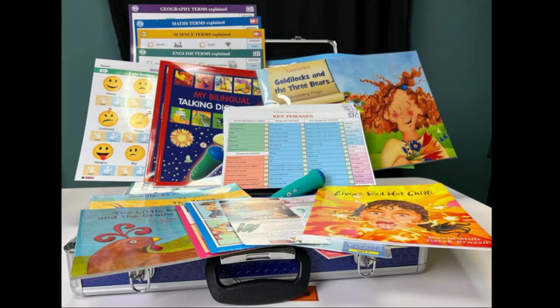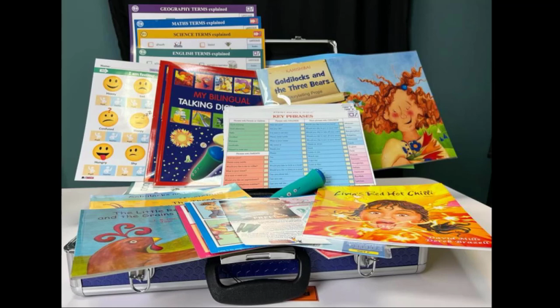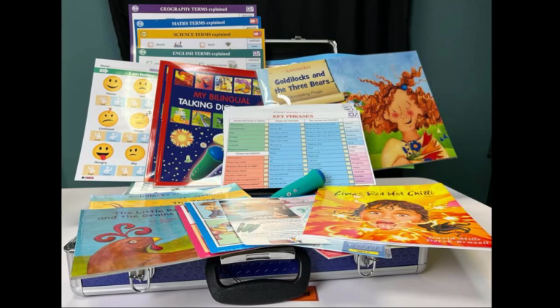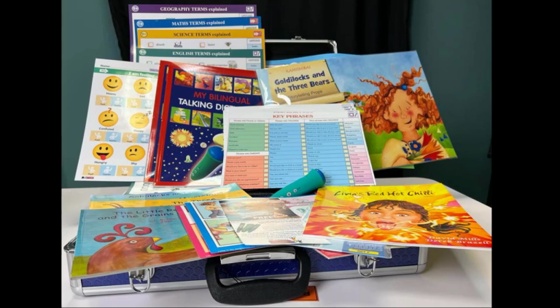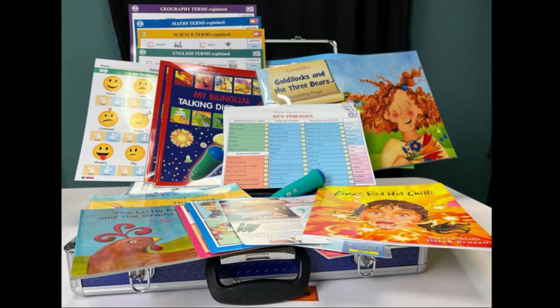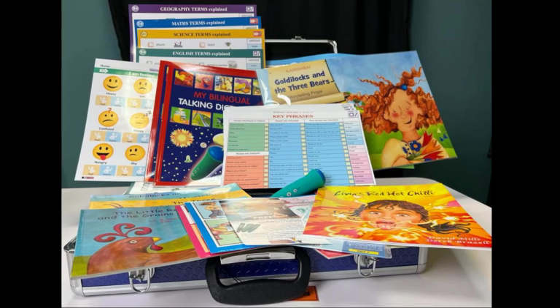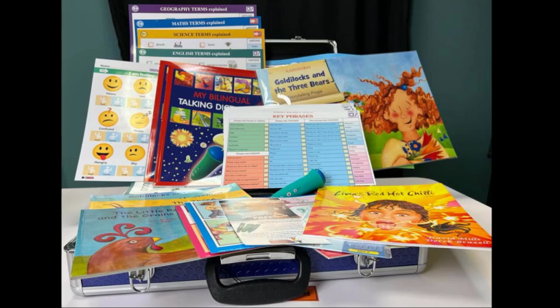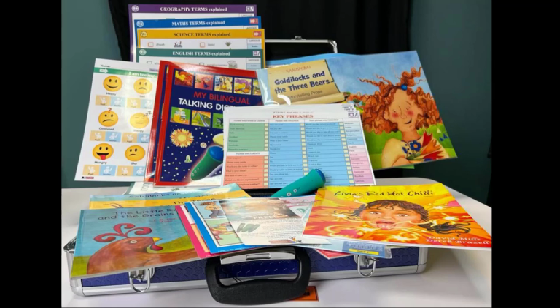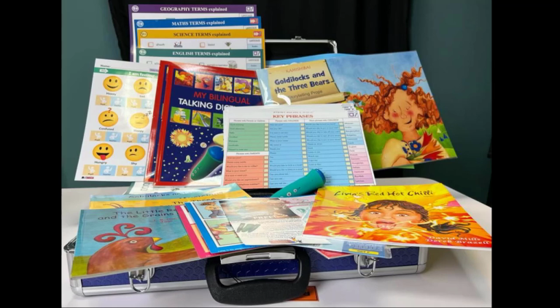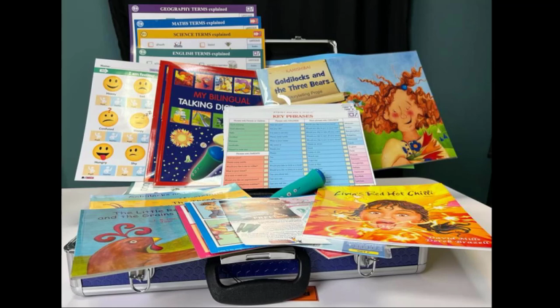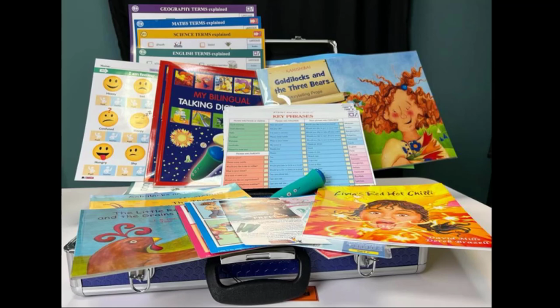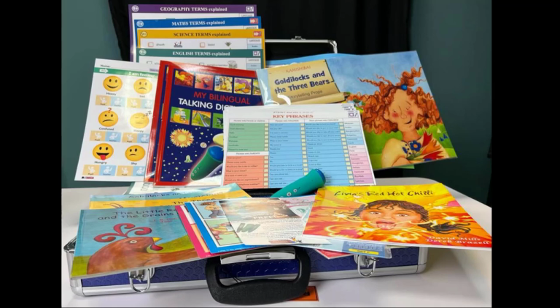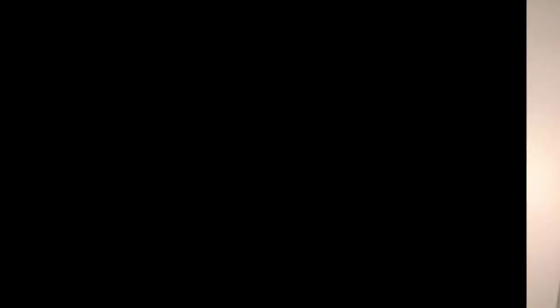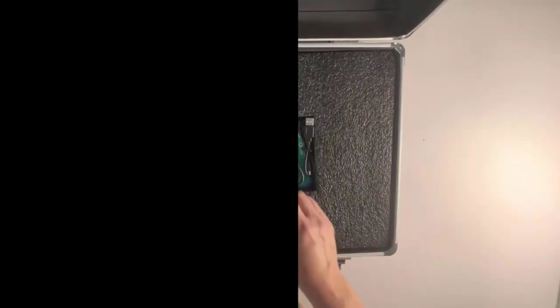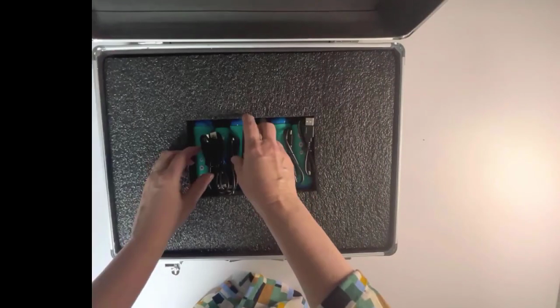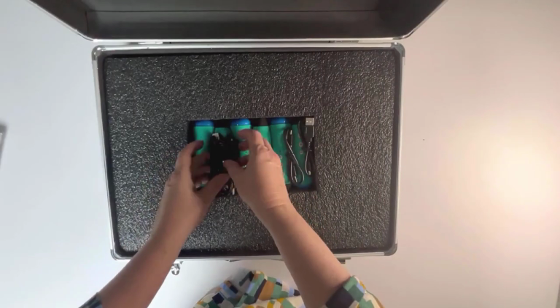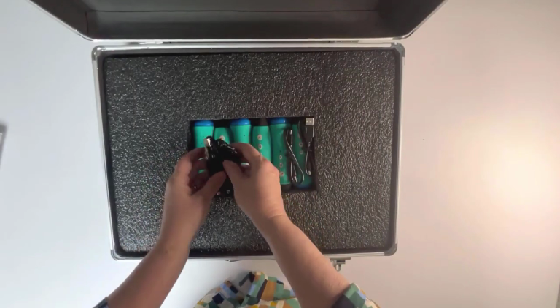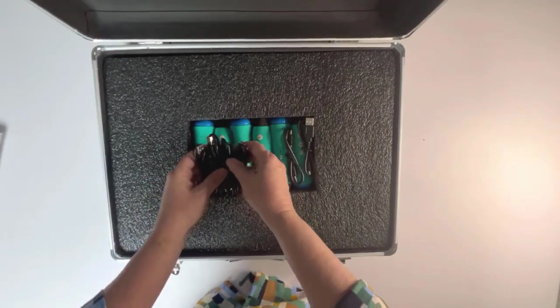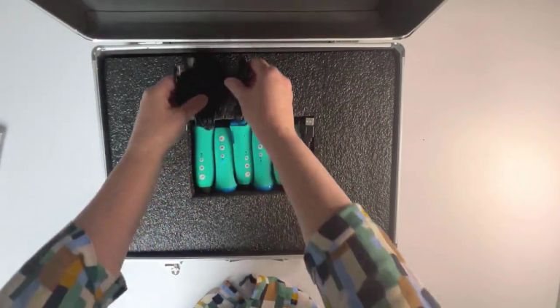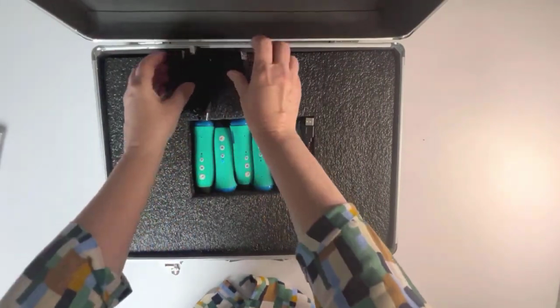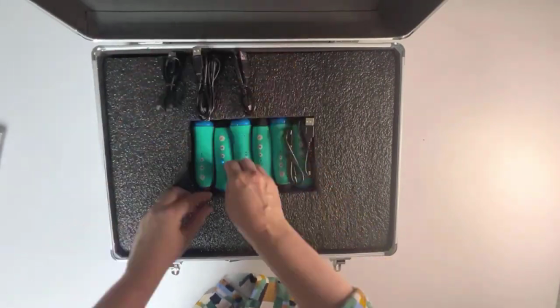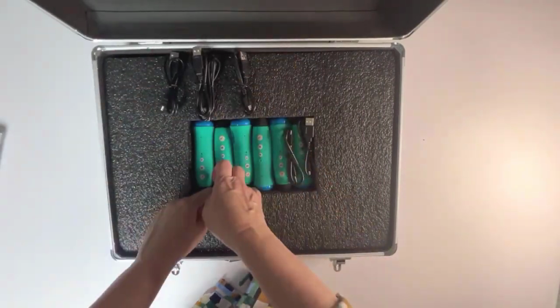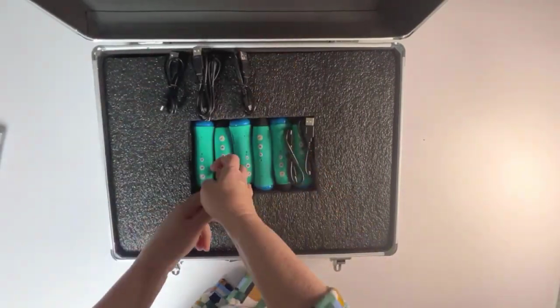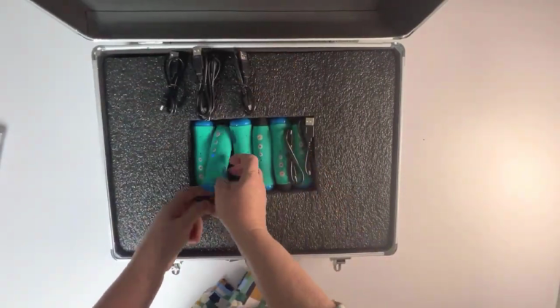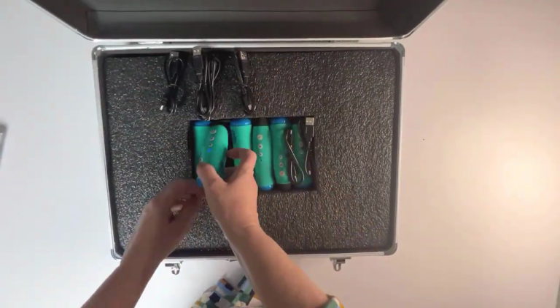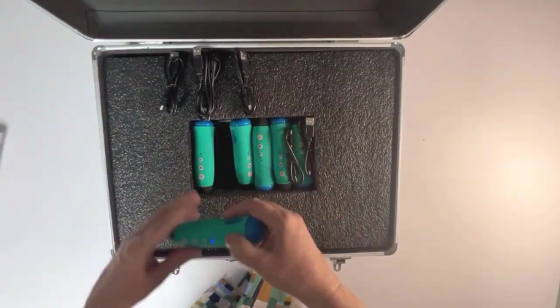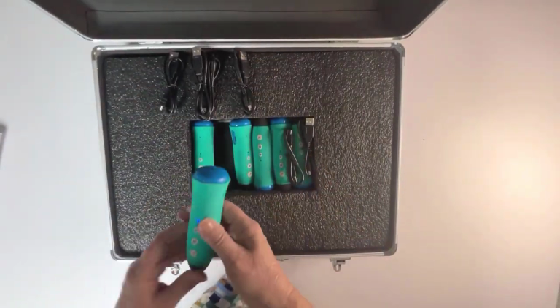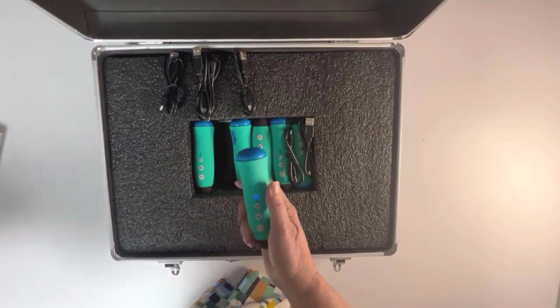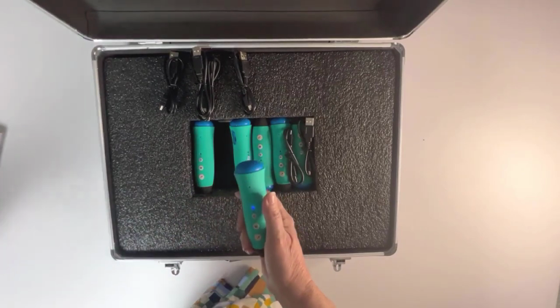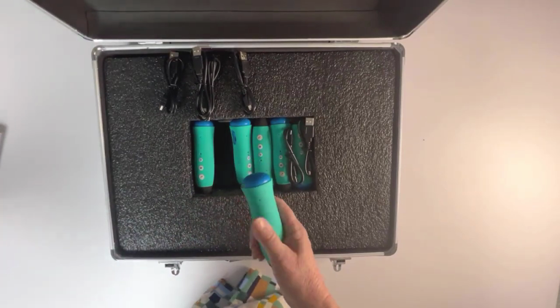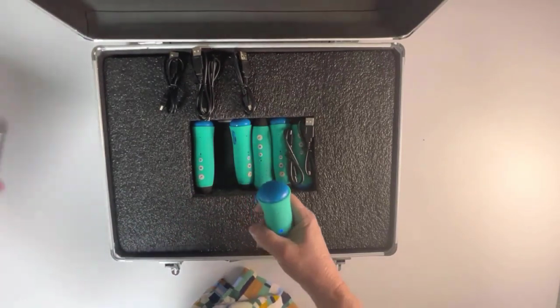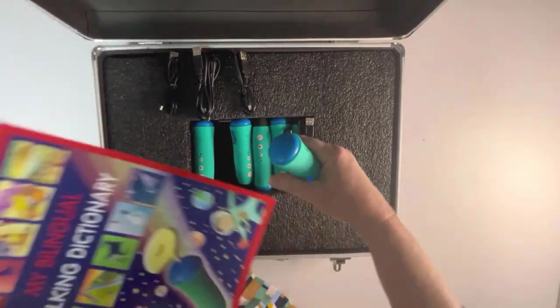Enter the Mantra Lingua EAL Kit. Let's show you how these products work. We'll take one of the pens and start with our dictionary.